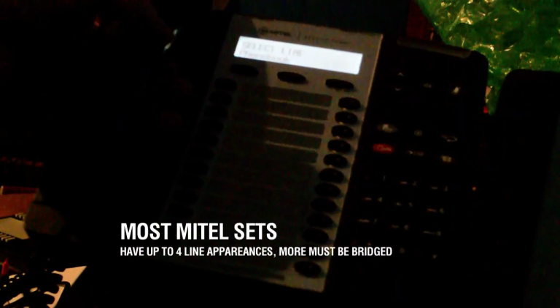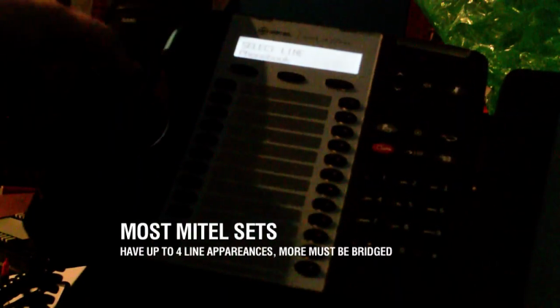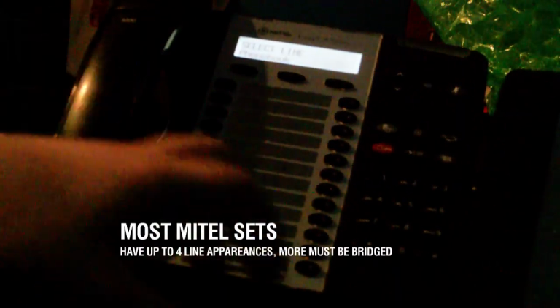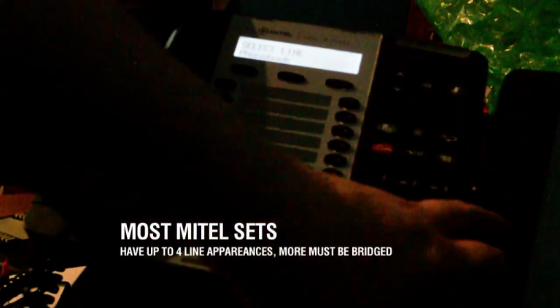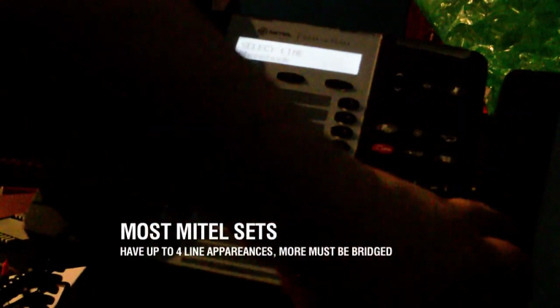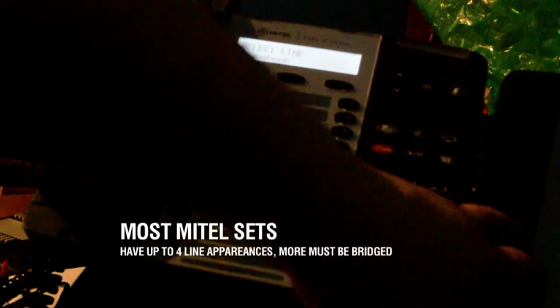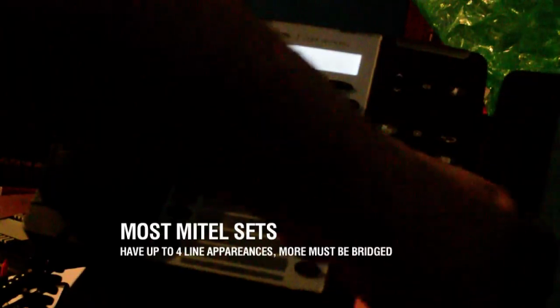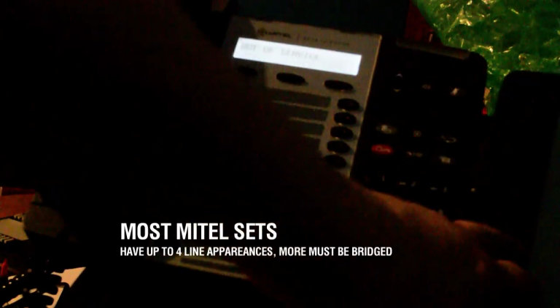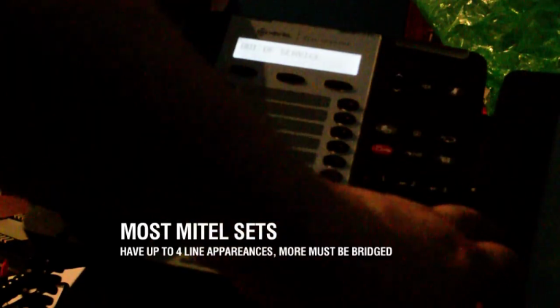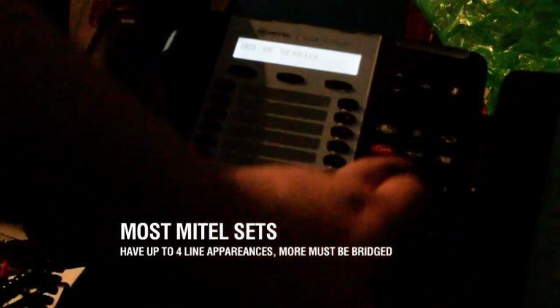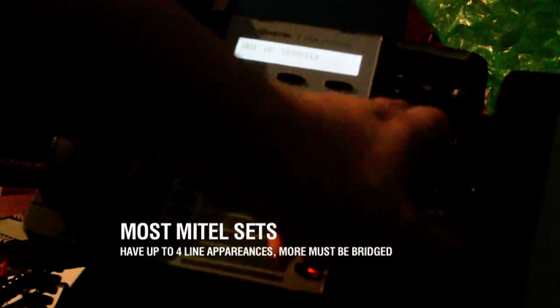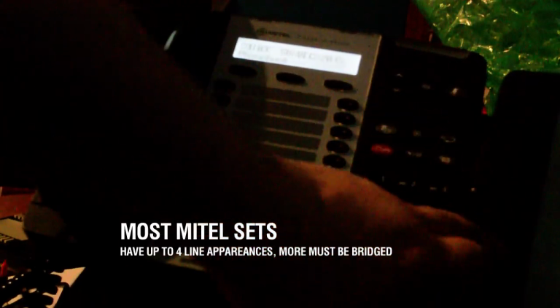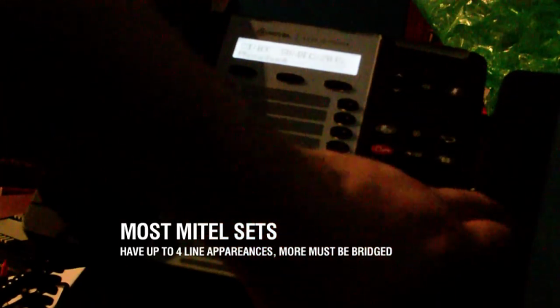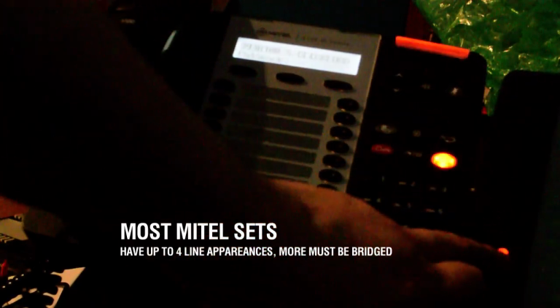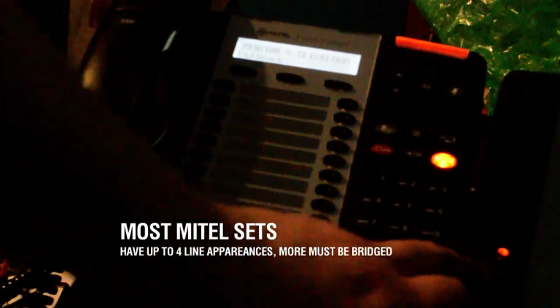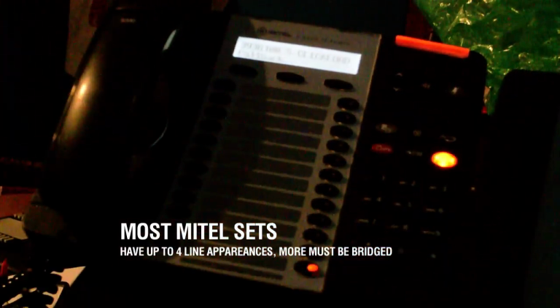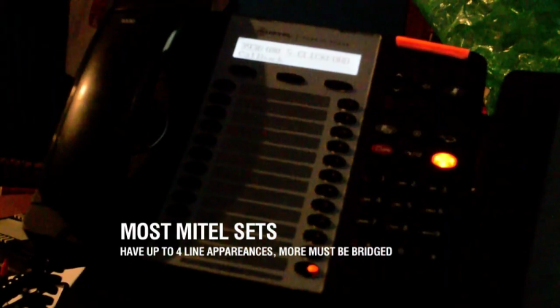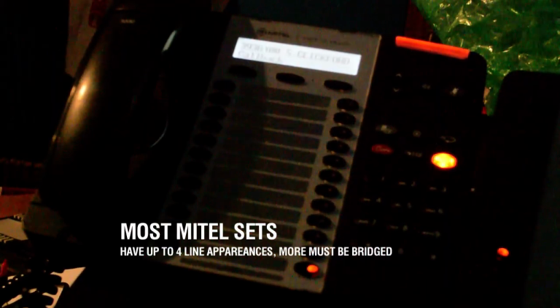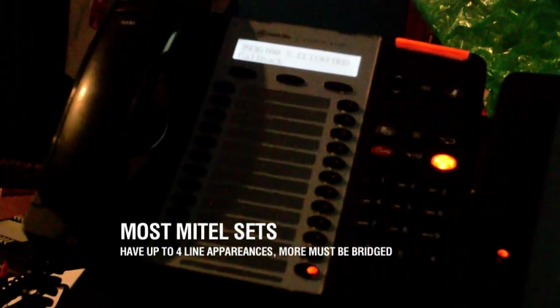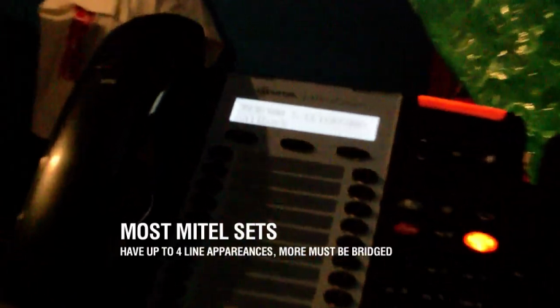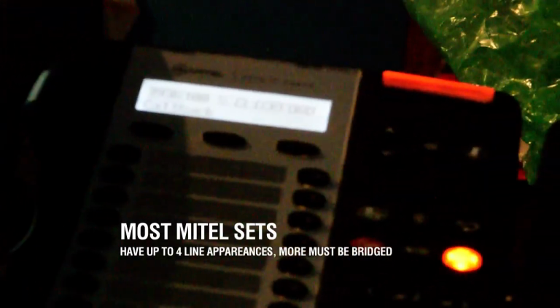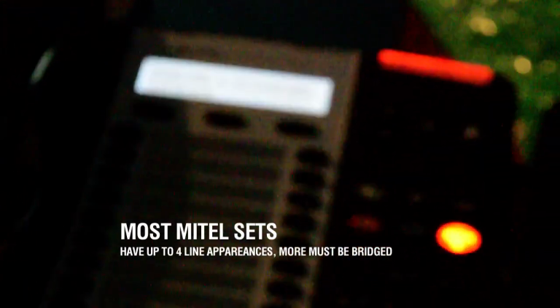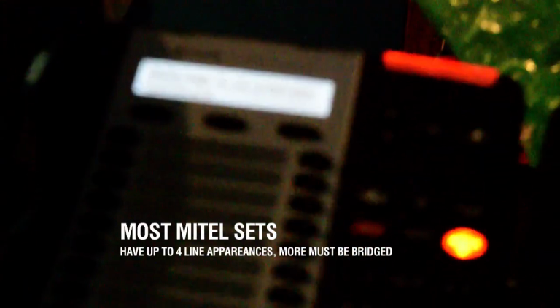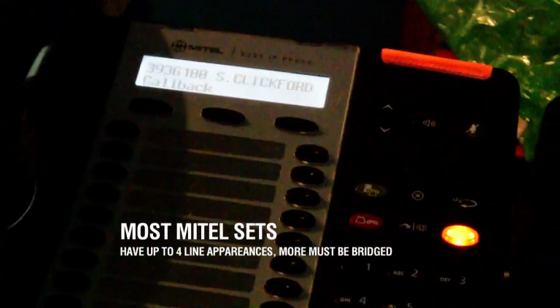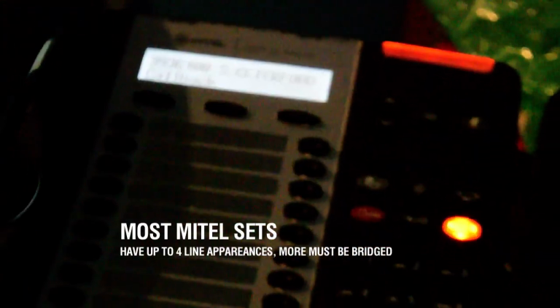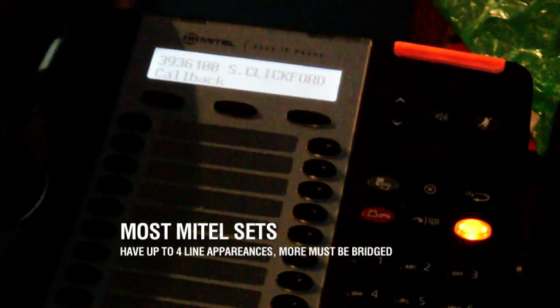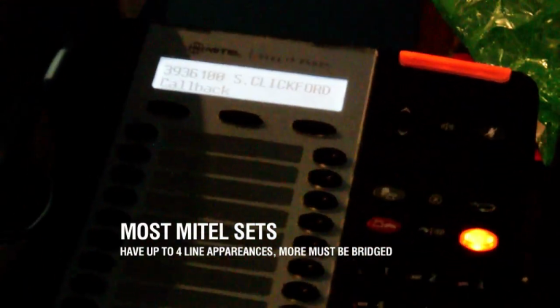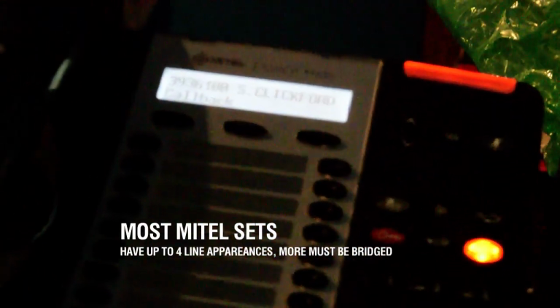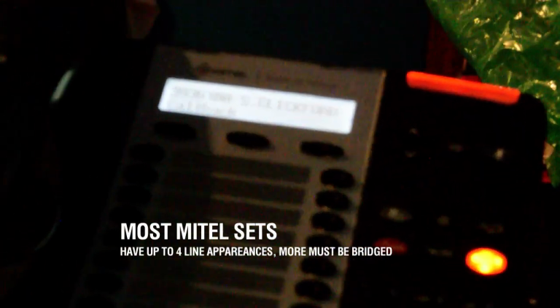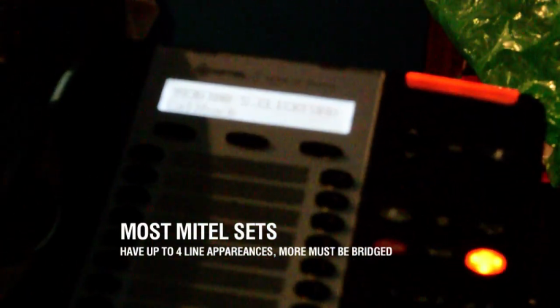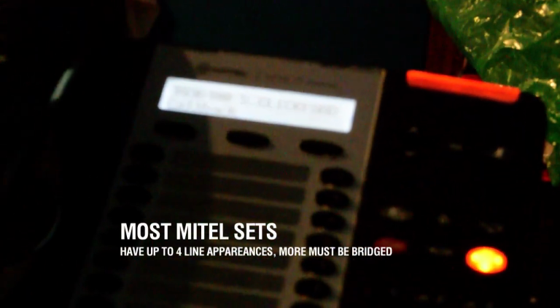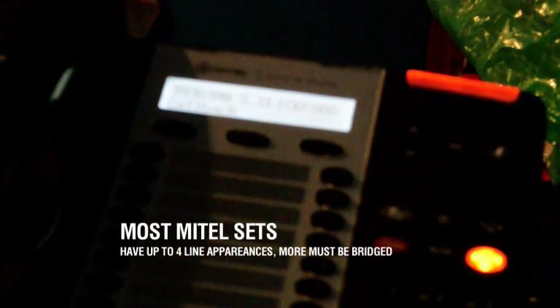So I'm going to call myself. You can see that it's trying to call my extension.